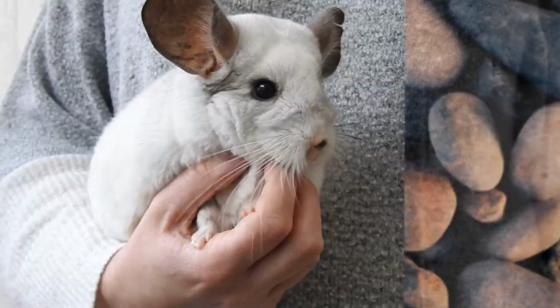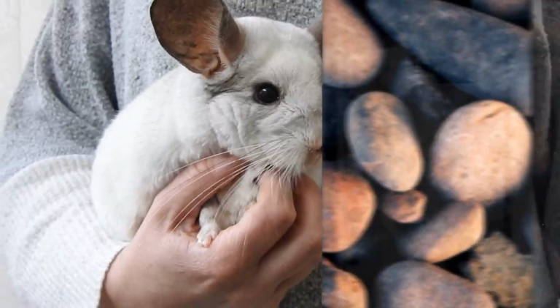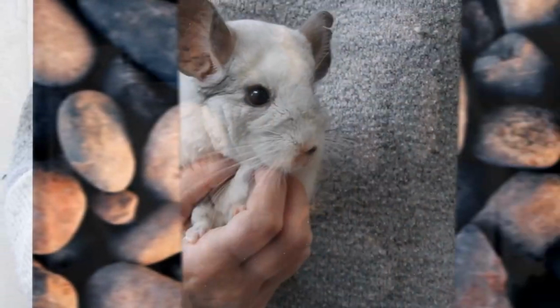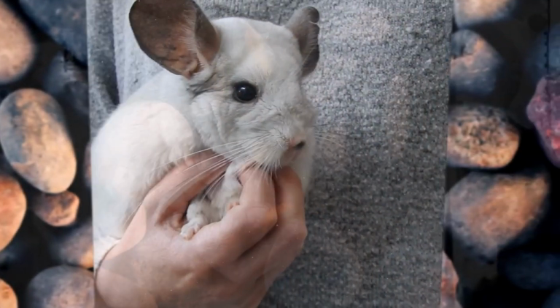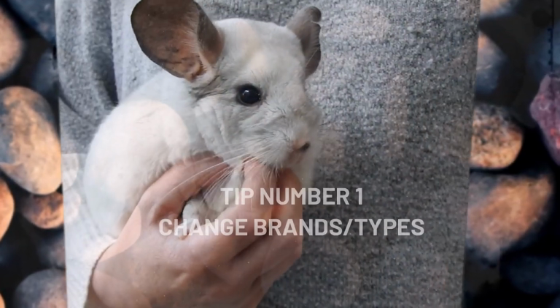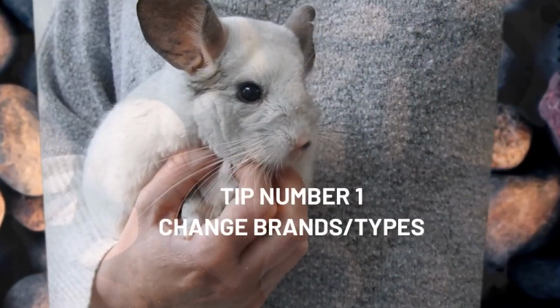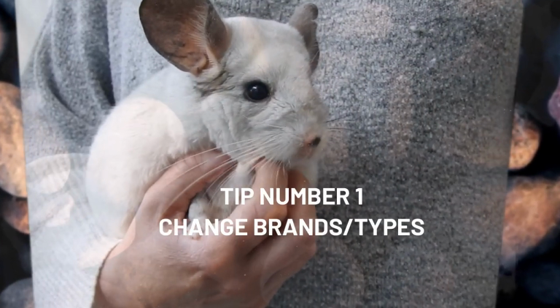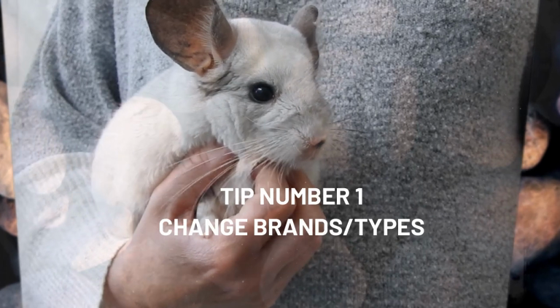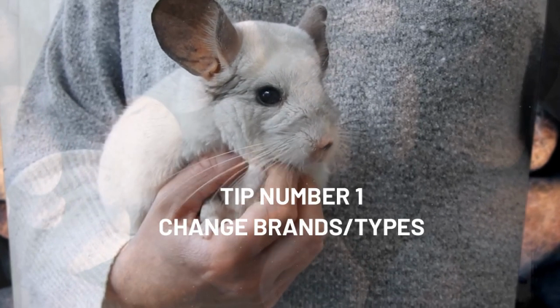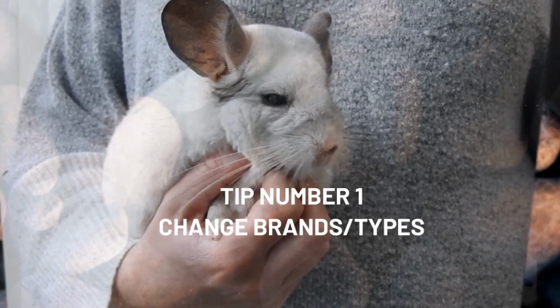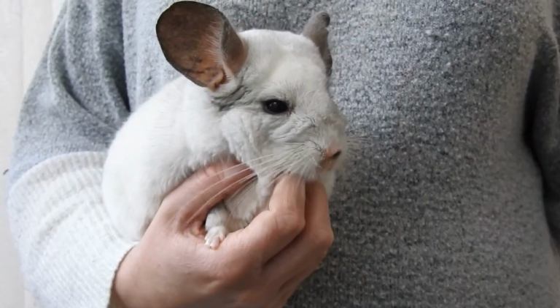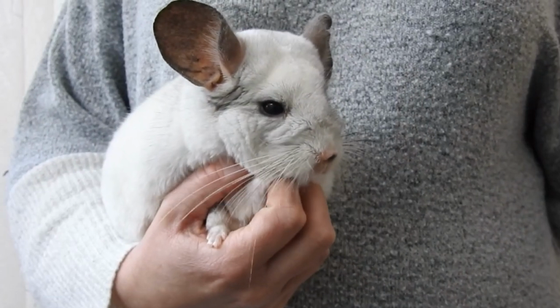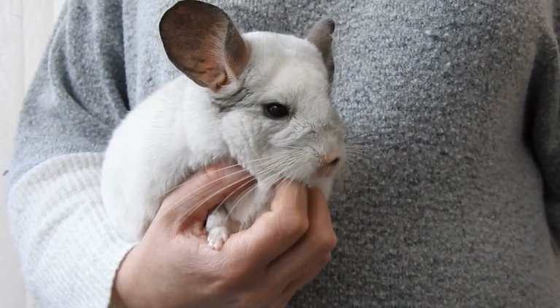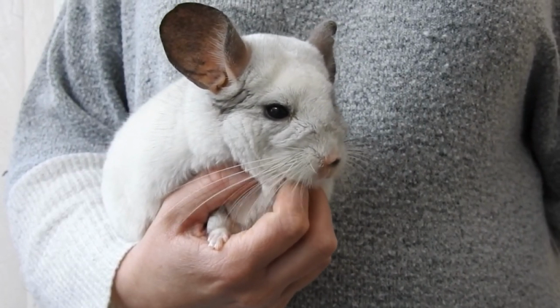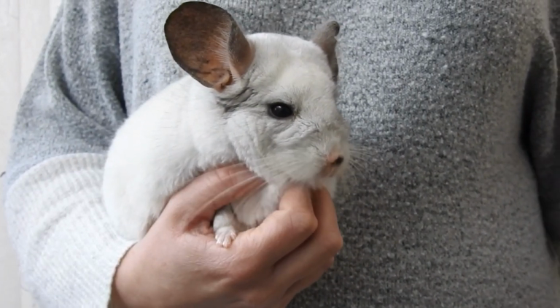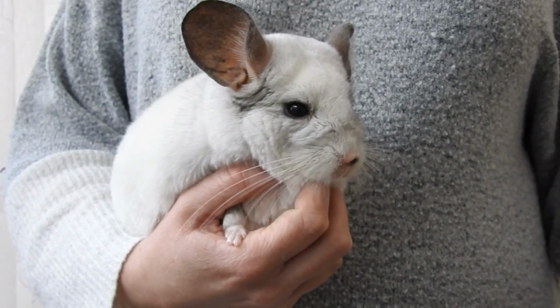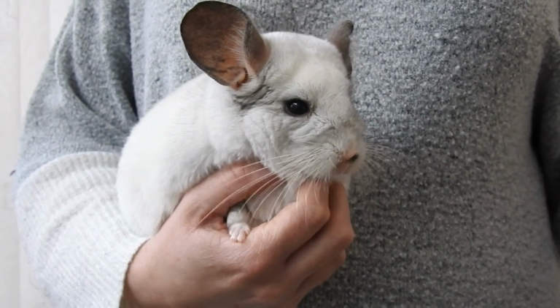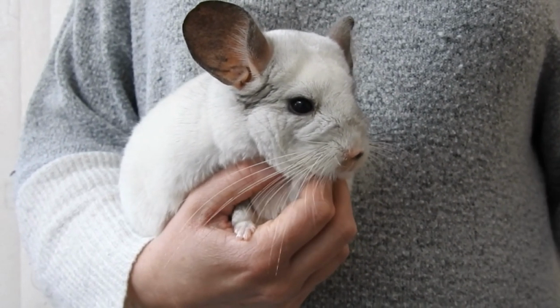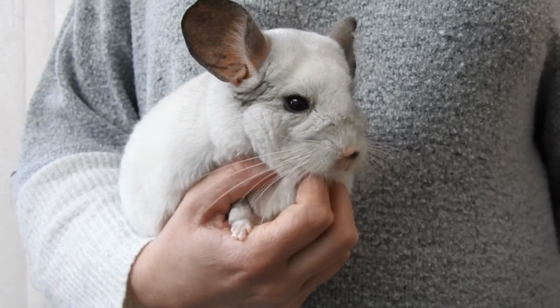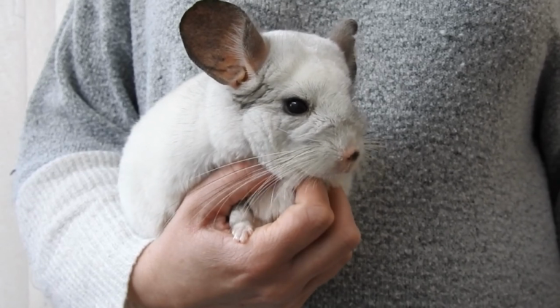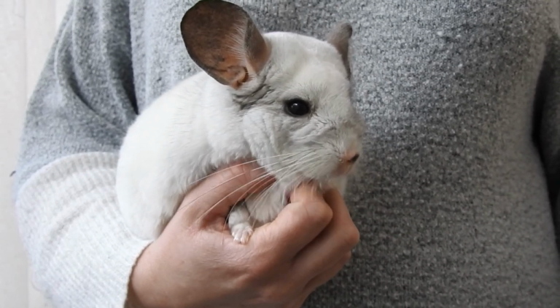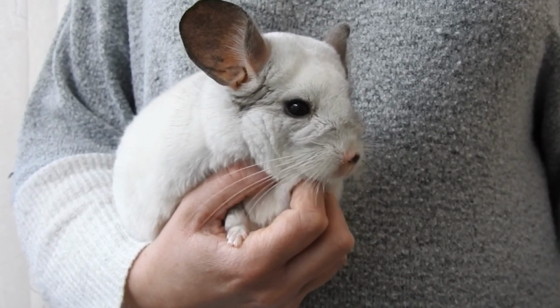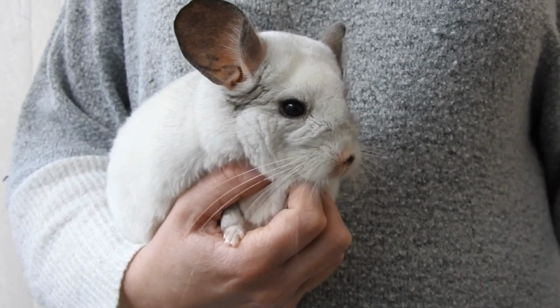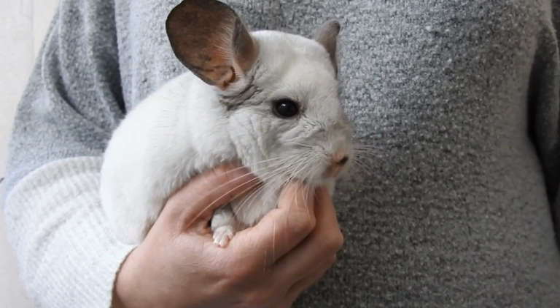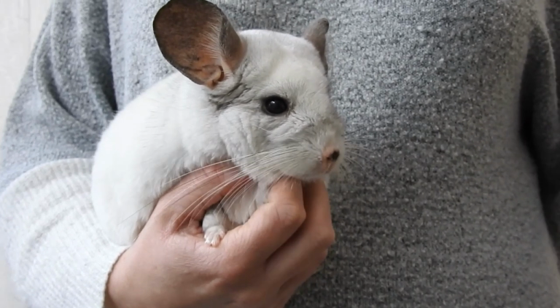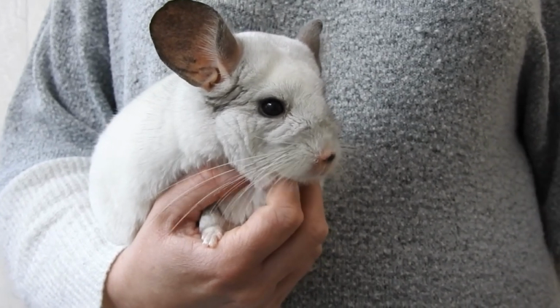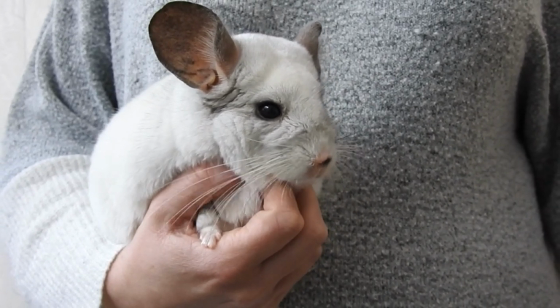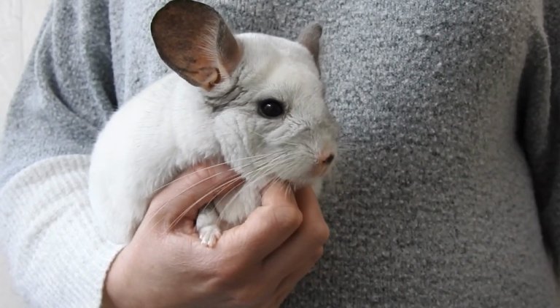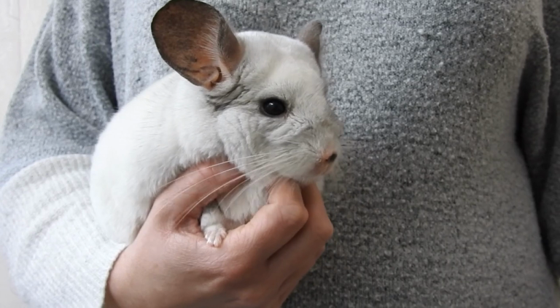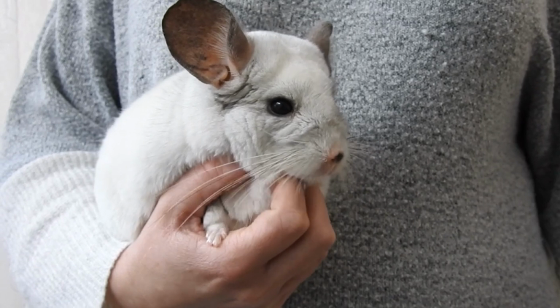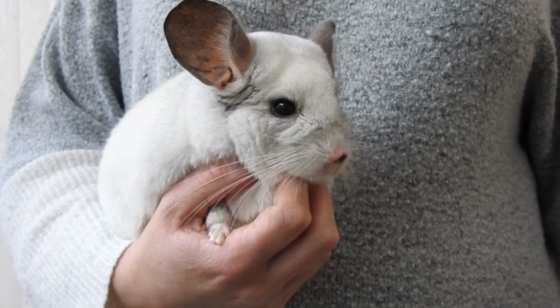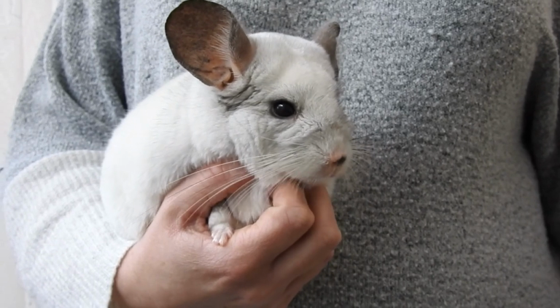Tip number one is fairly self-explanatory and pretty obvious. If your chinchilla isn't actually eating their hay, try changing the brand of the hay and maybe even the type of the hay.